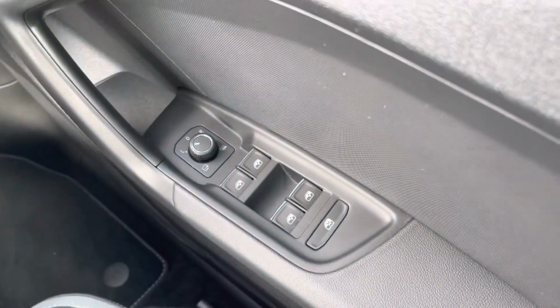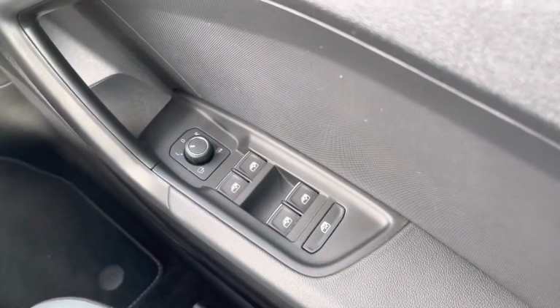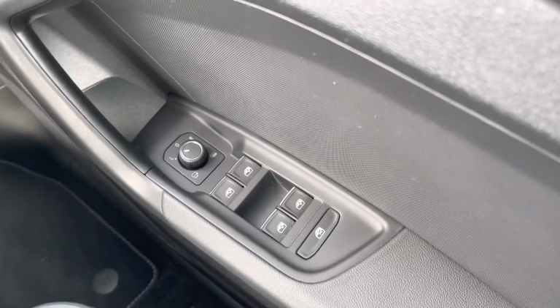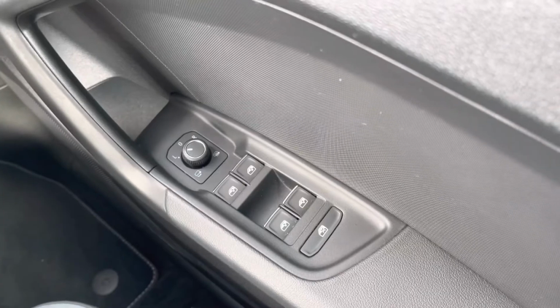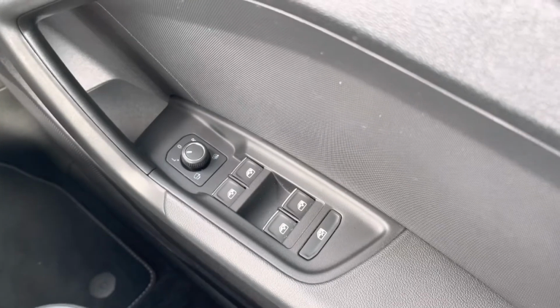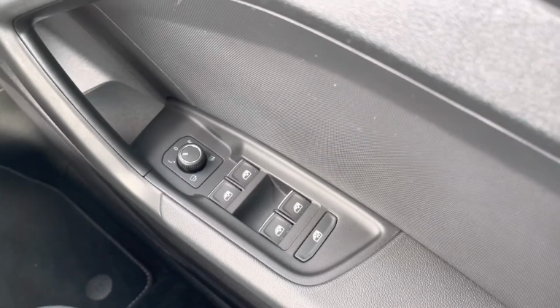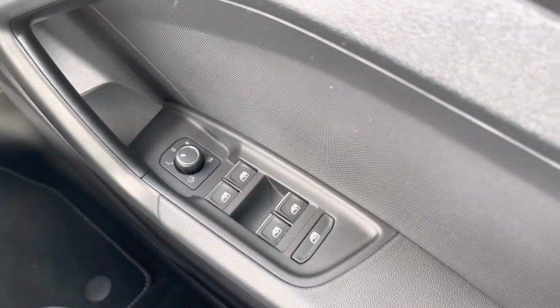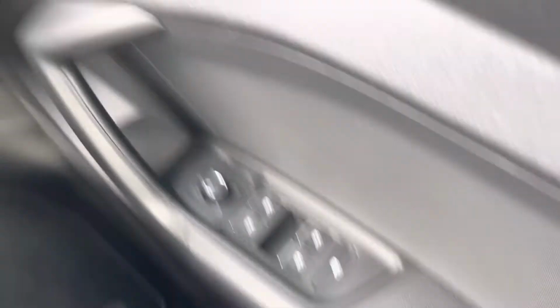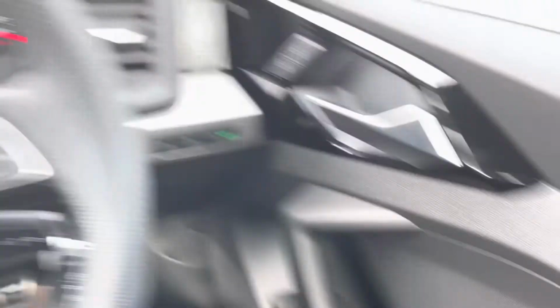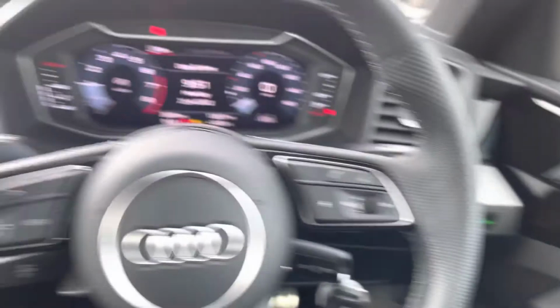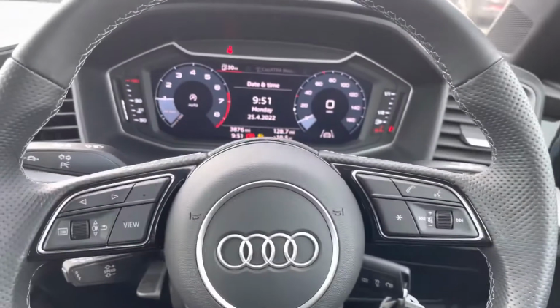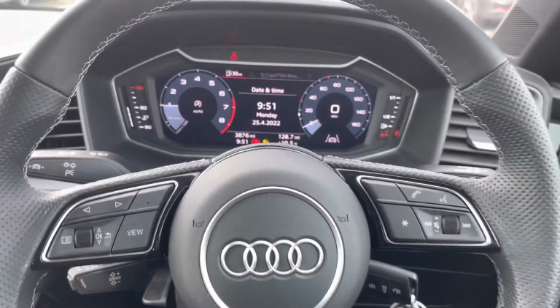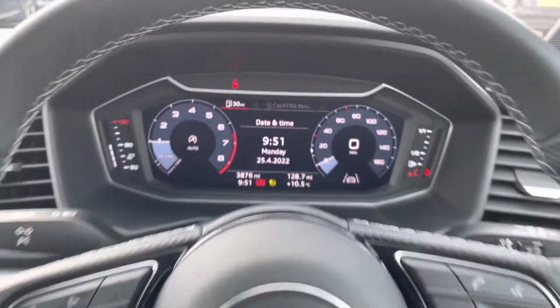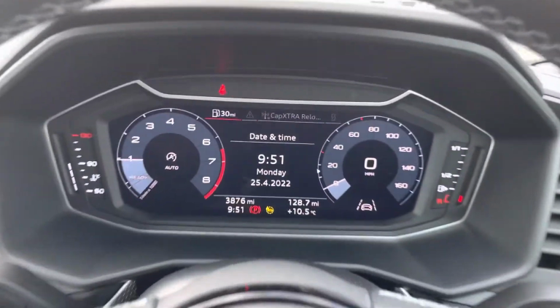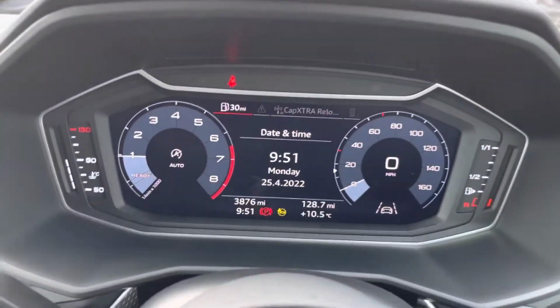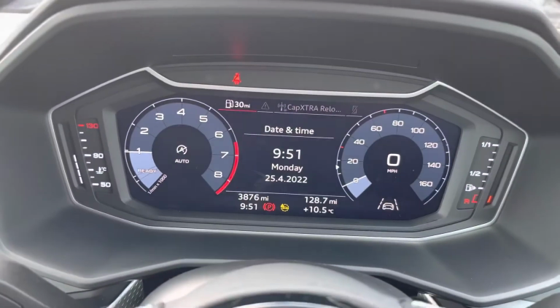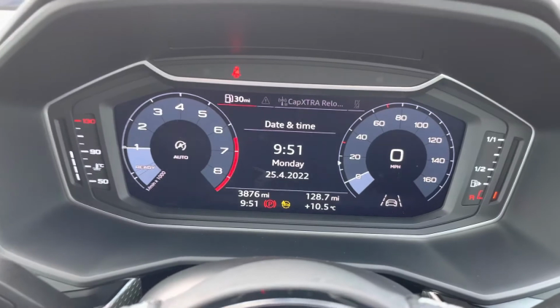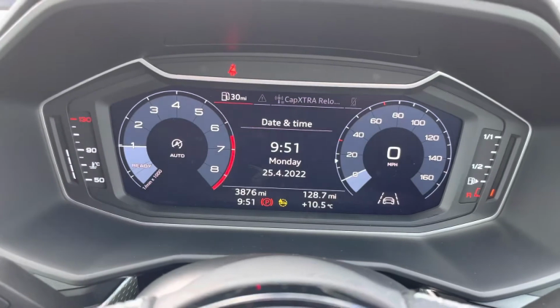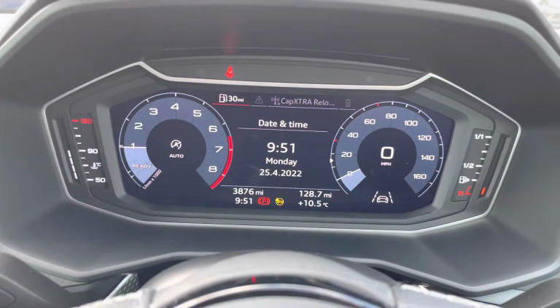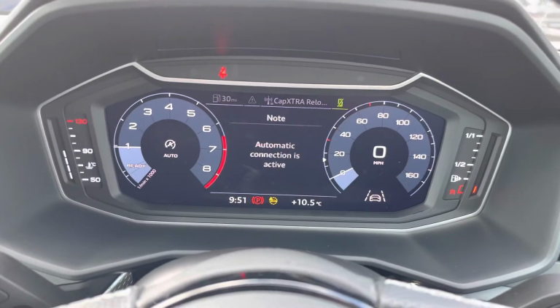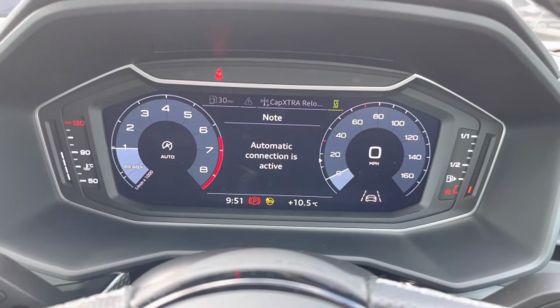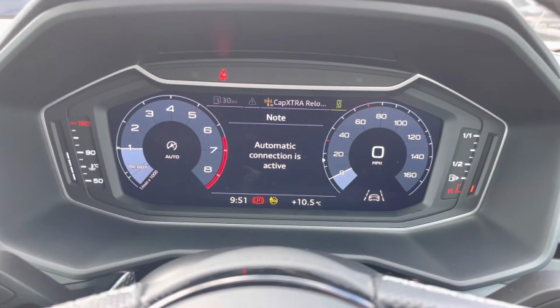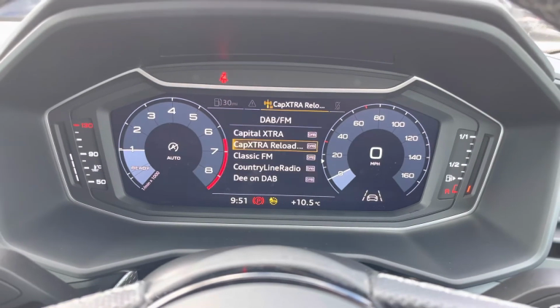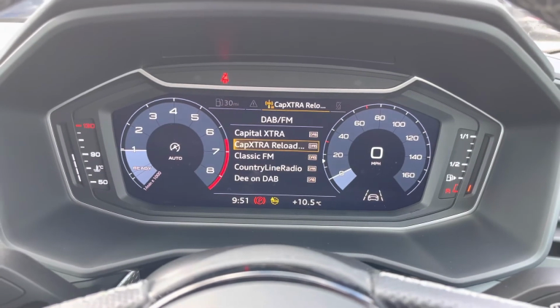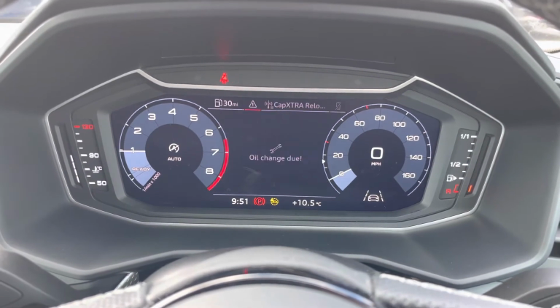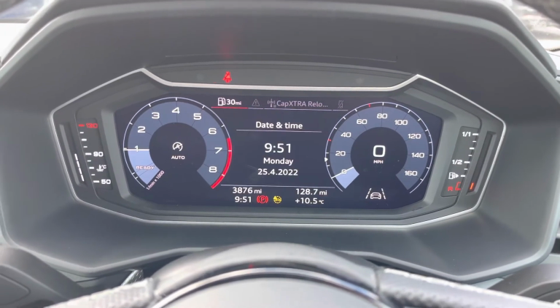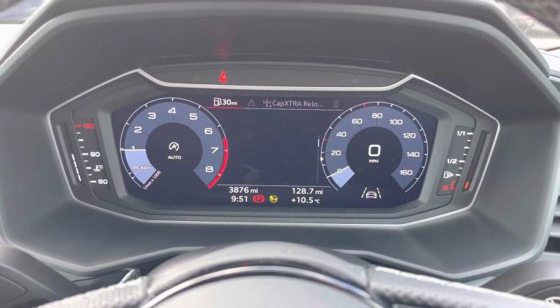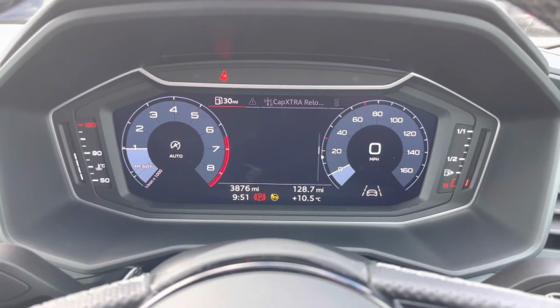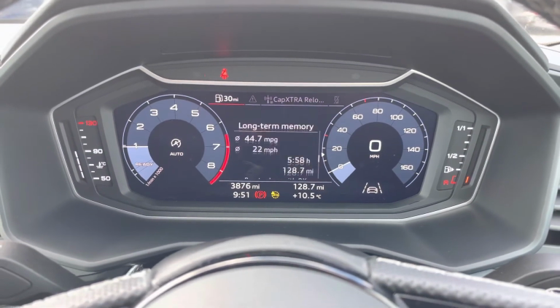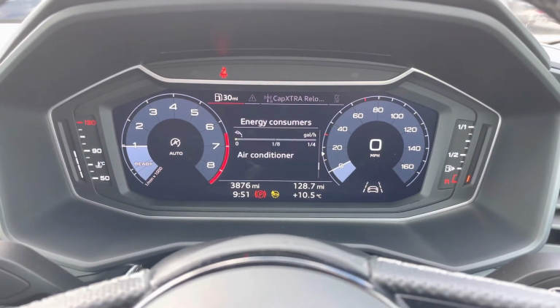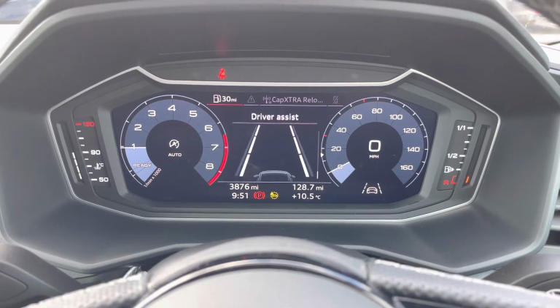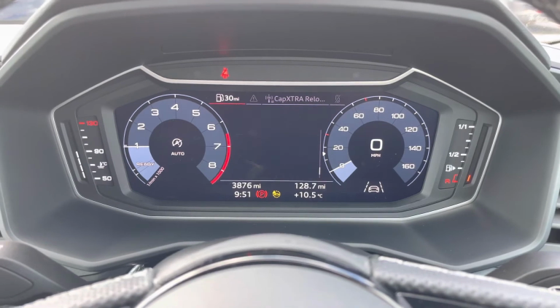Here we have the controls for the electric and heated wing mirrors as well as the front and back windows. As we move around, we have the buttons on the steering wheel as well as a small digital screen, where you can access your phone if it's connected, your radio stations, as well as any other driver information and settings.